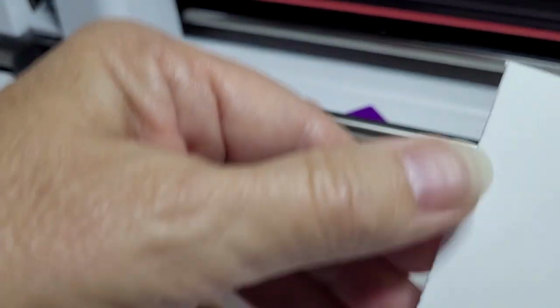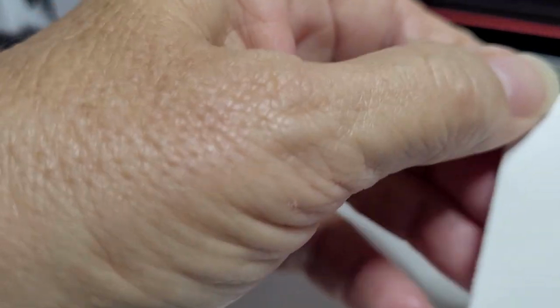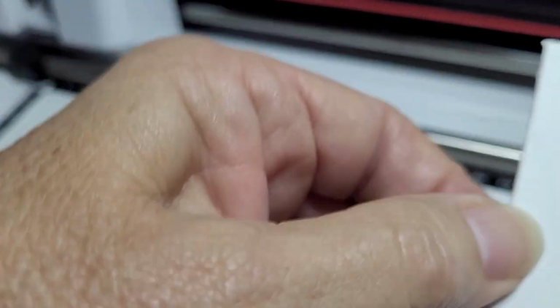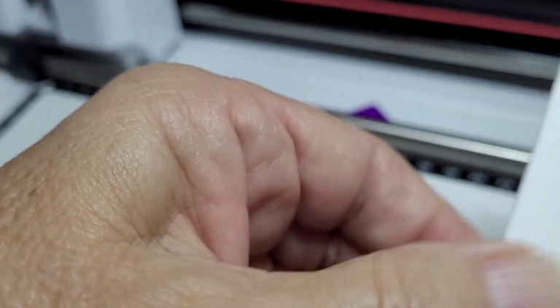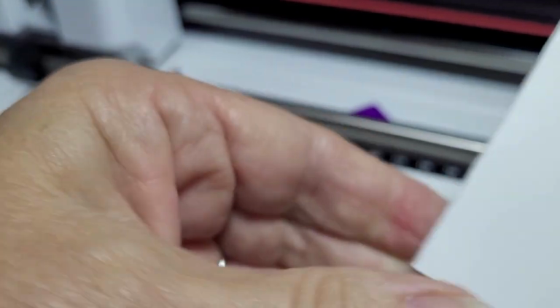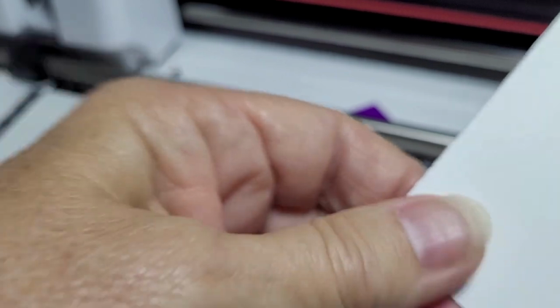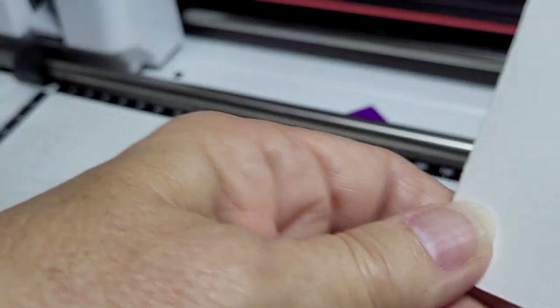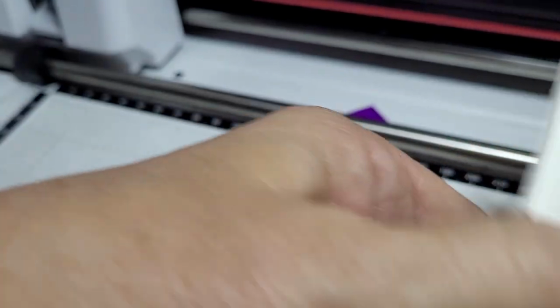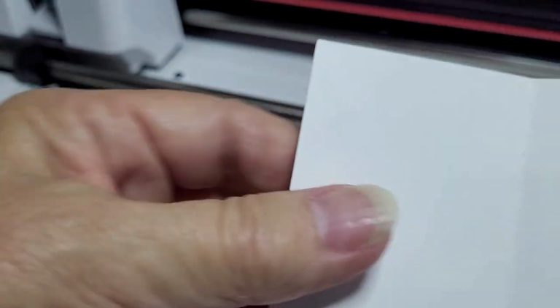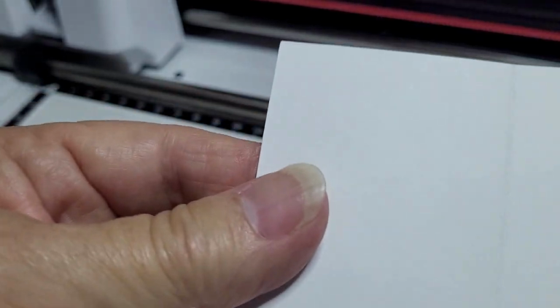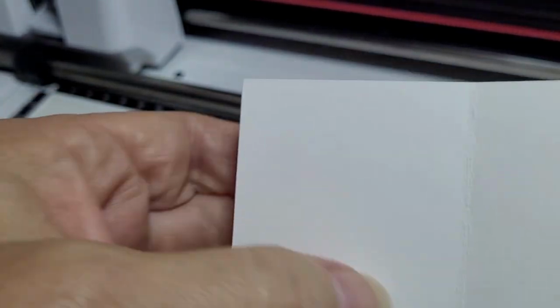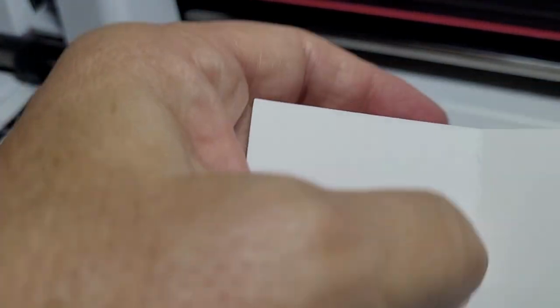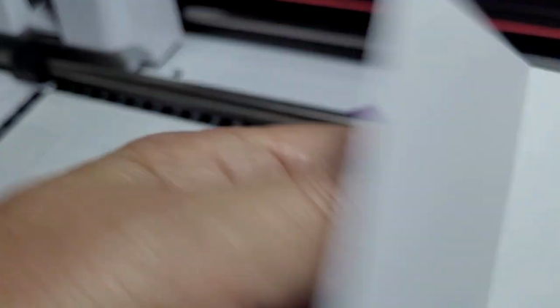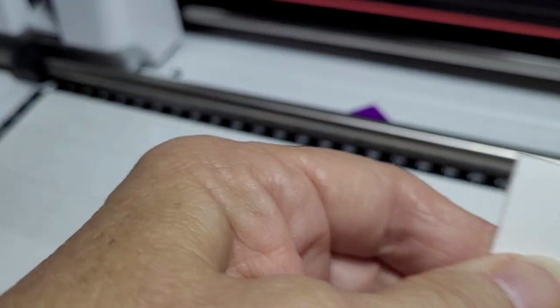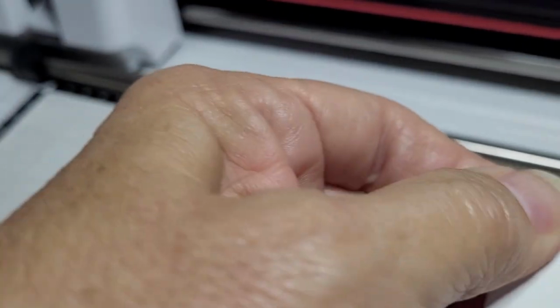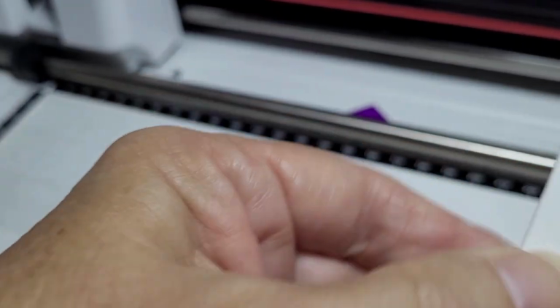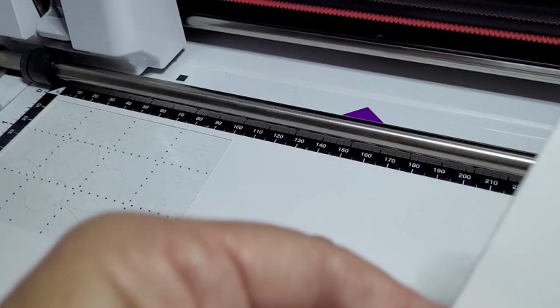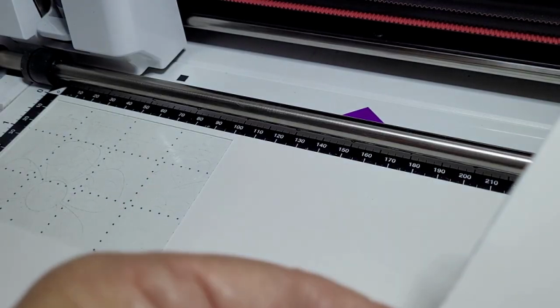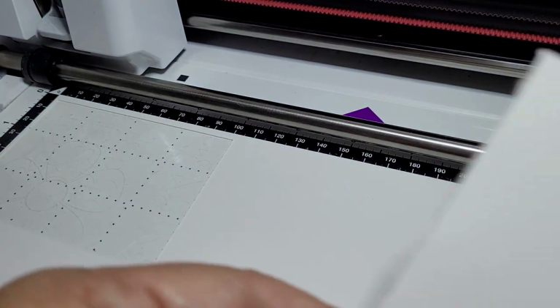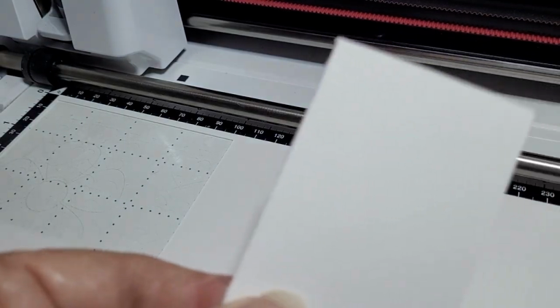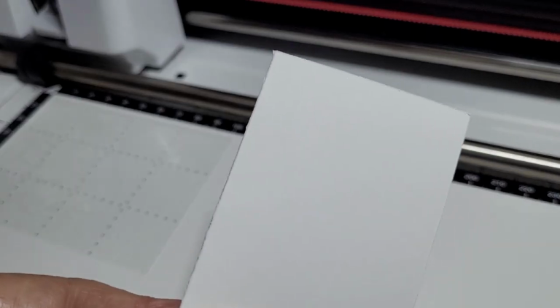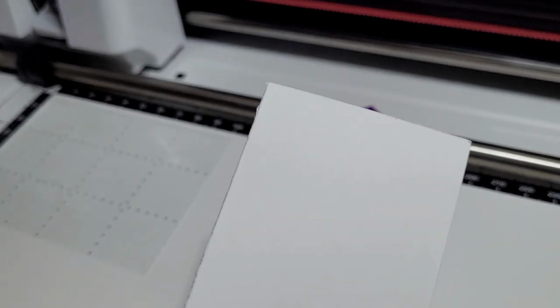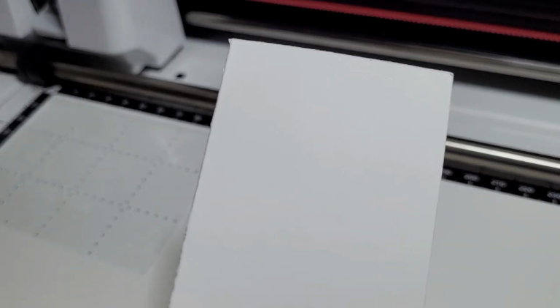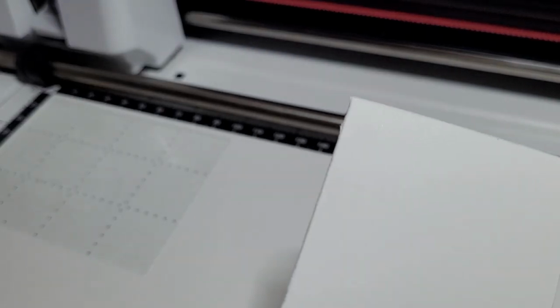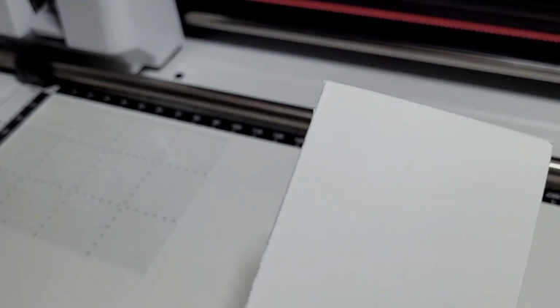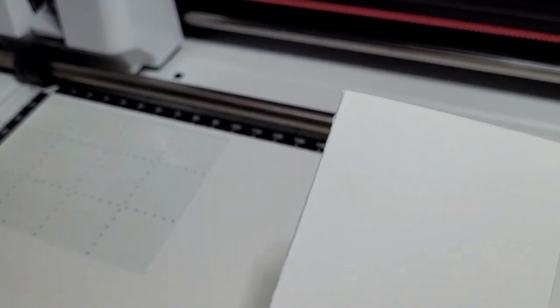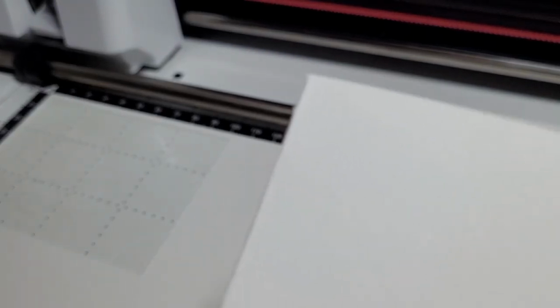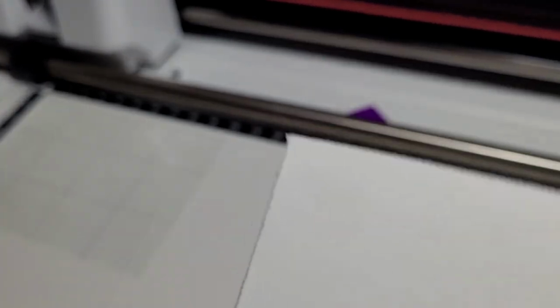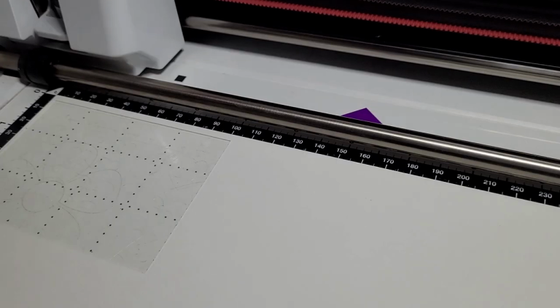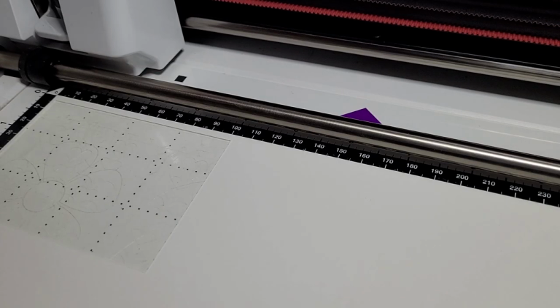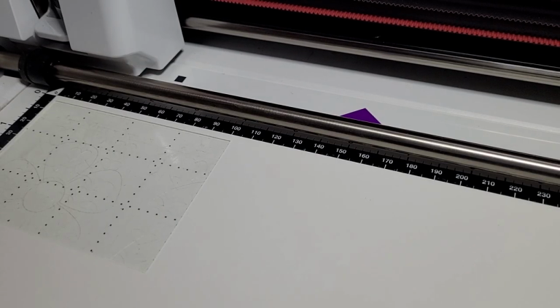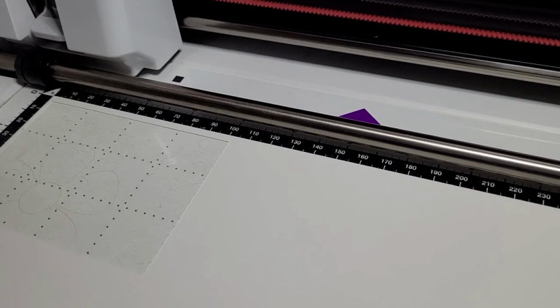So that's one option. I think the pointiest blade will be too severe. If you have the zoom tool you can certainly try that. I'll move this along and put the card back up here.